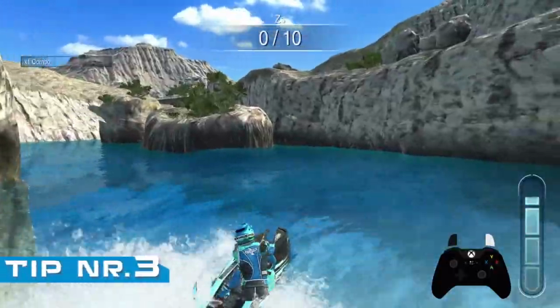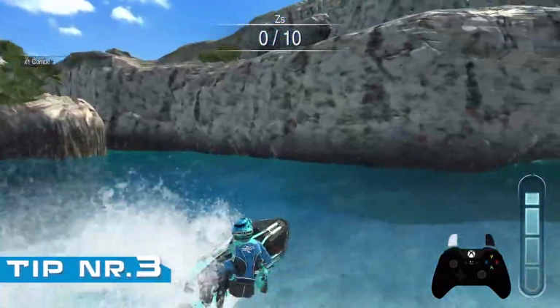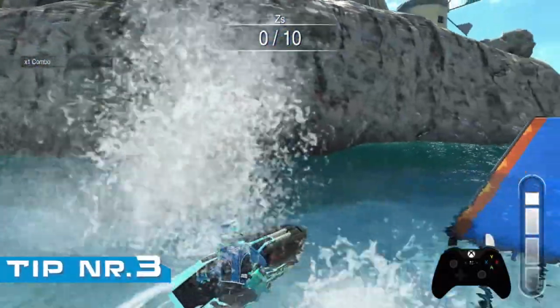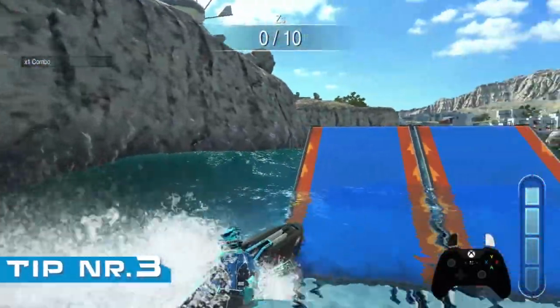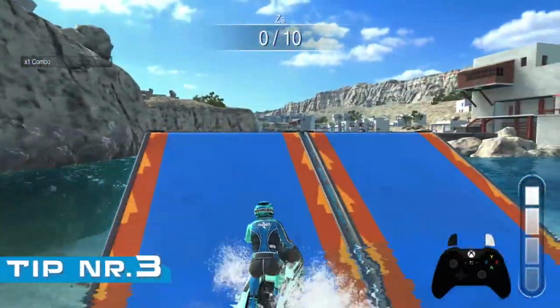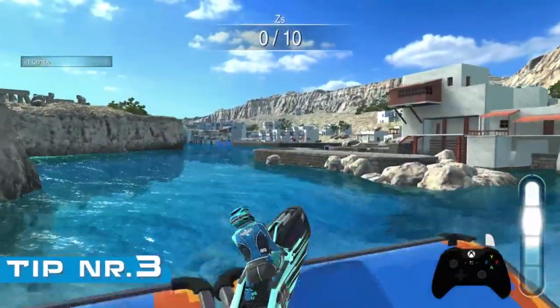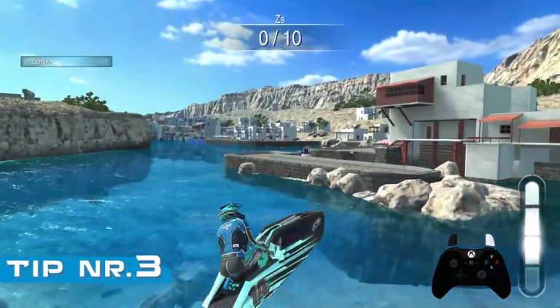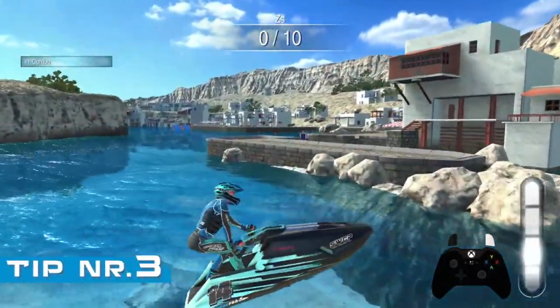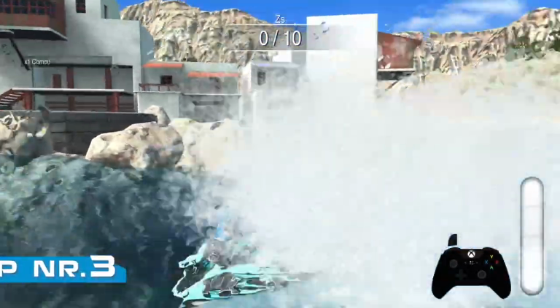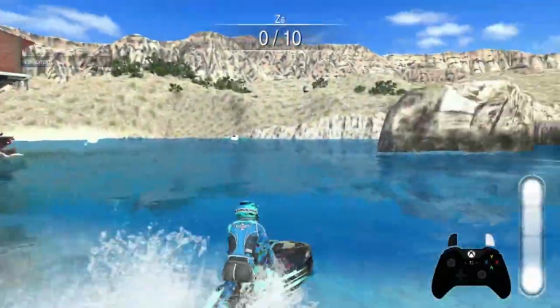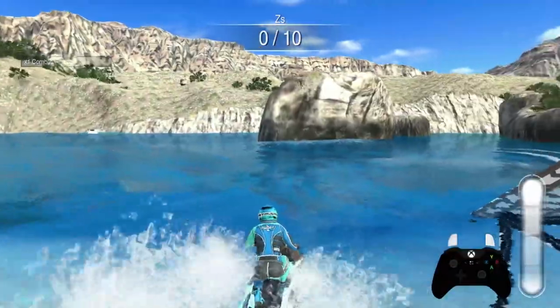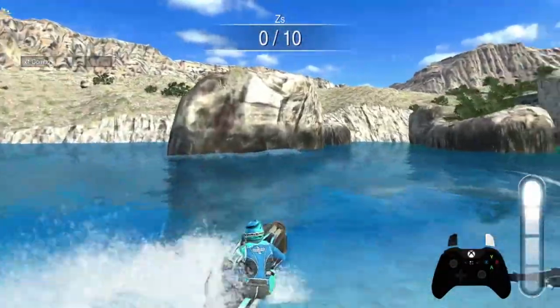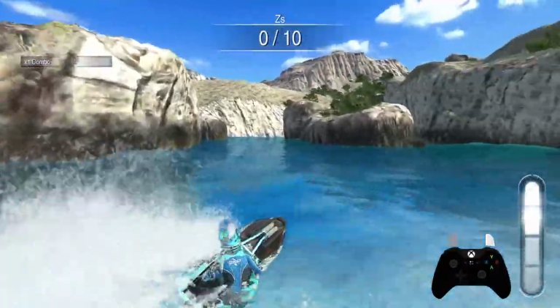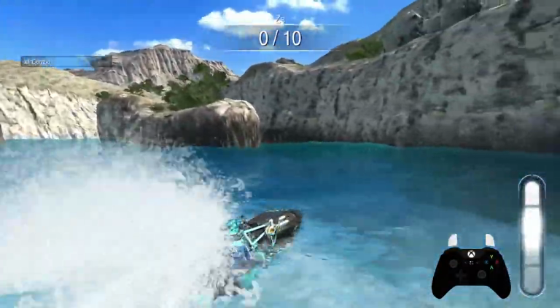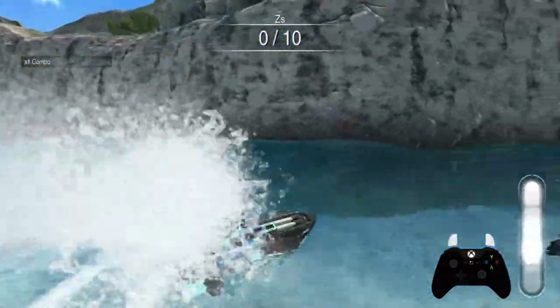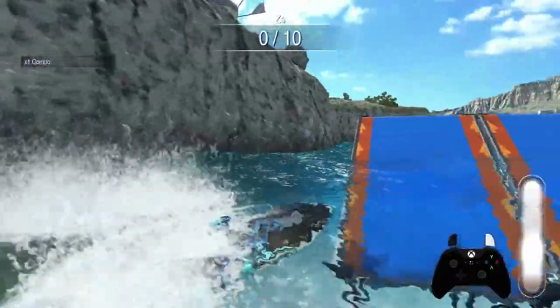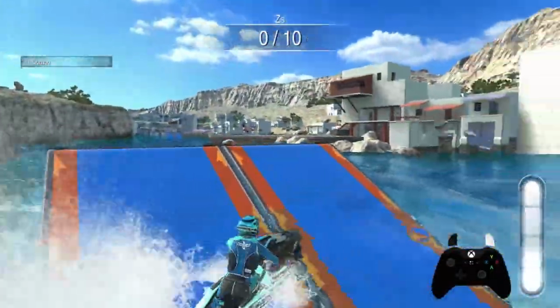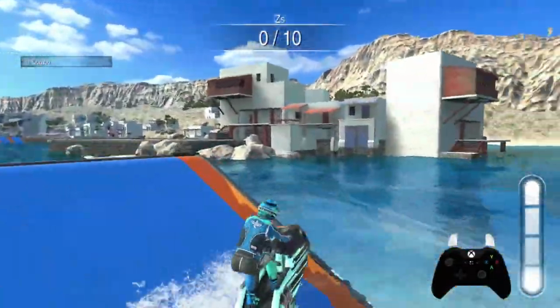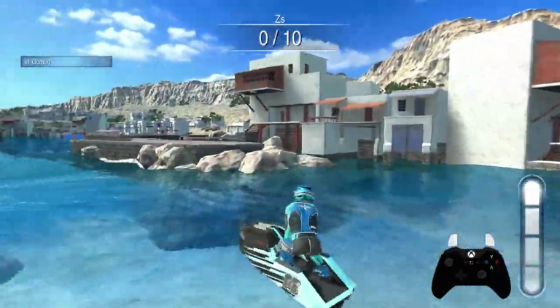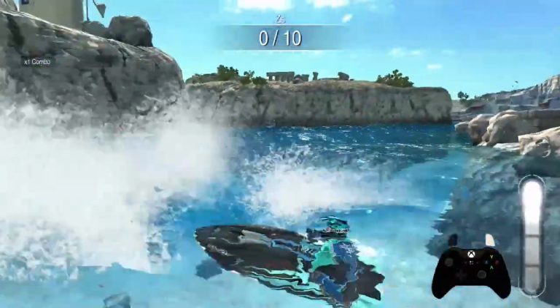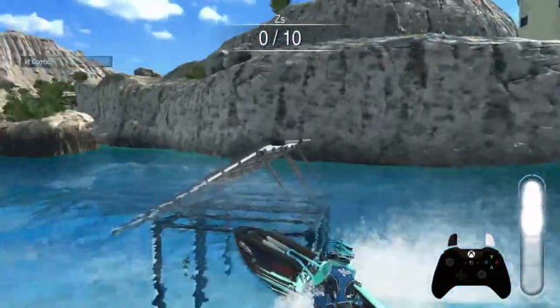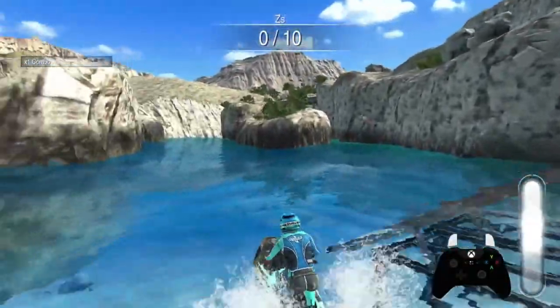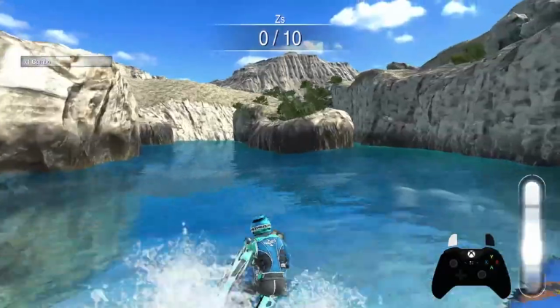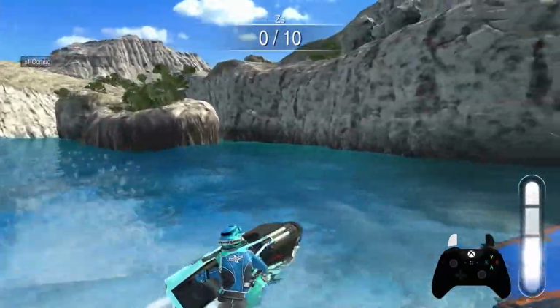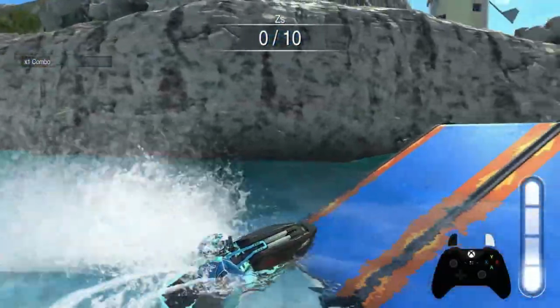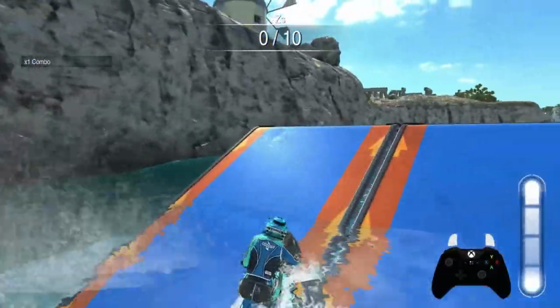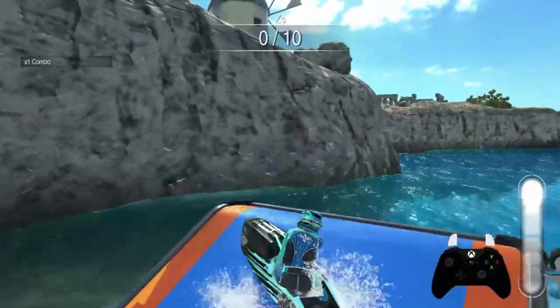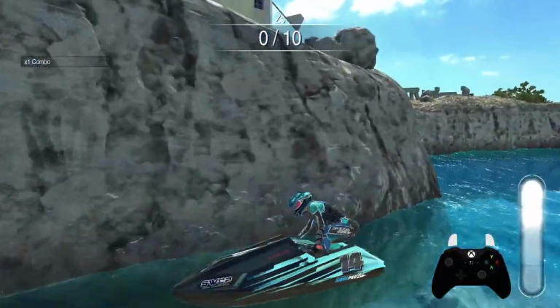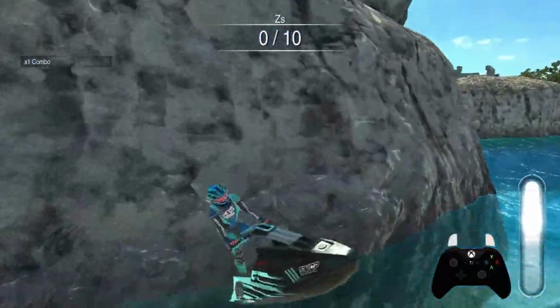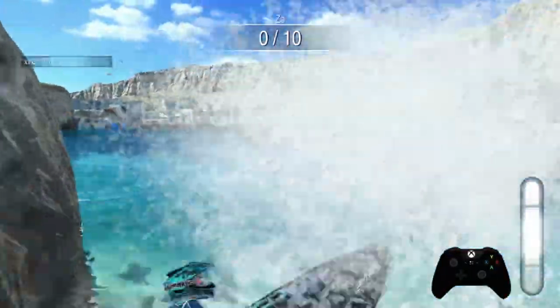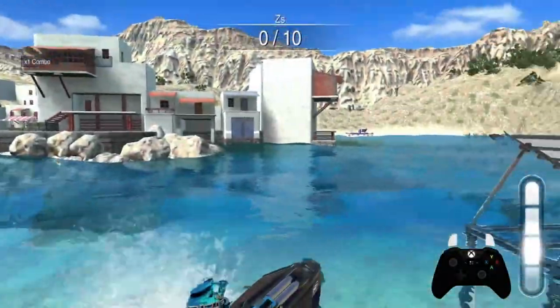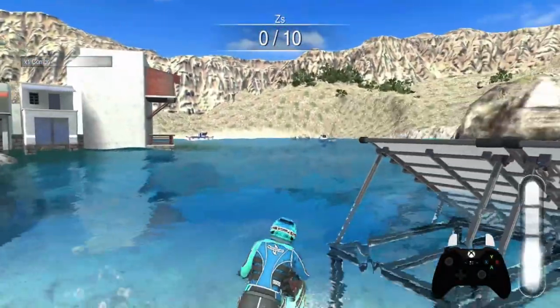While on the topic of jumps and stunts, let's talk about ramps. When your watercraft hits the ramp, you will lose your ability to change direction. As a result of that, it is important to position yourself correctly before you hit the ramp.